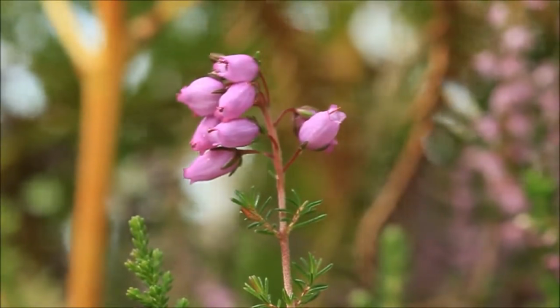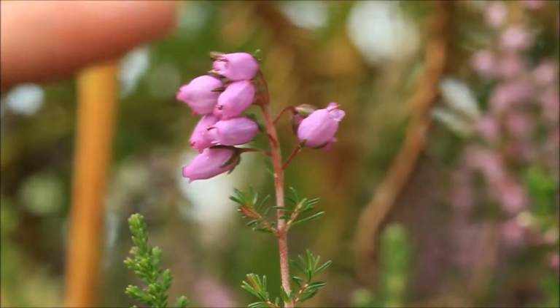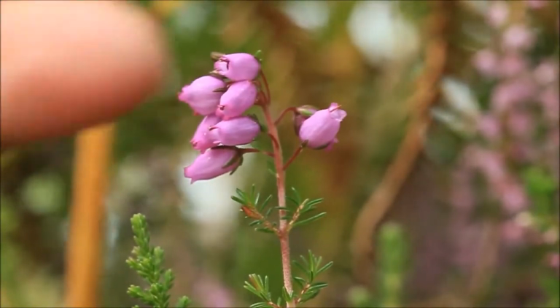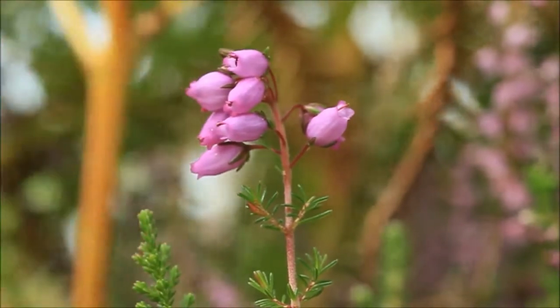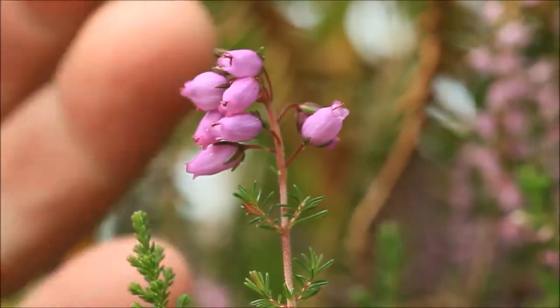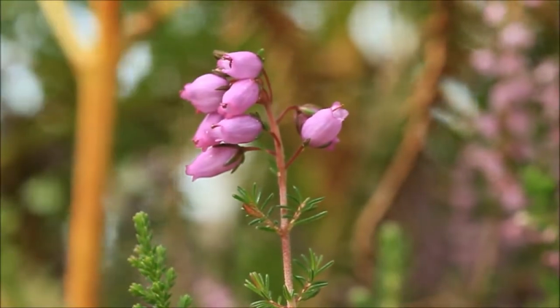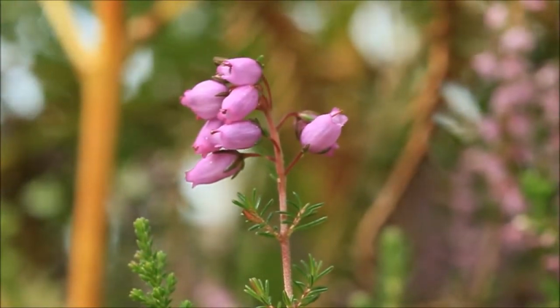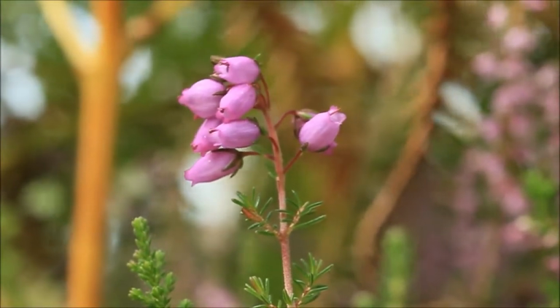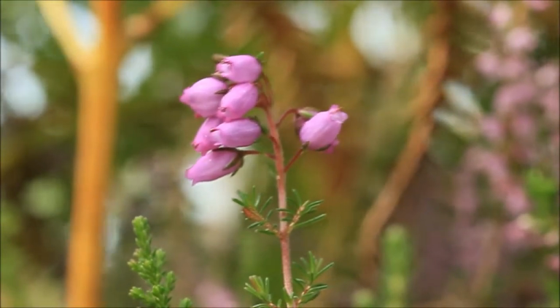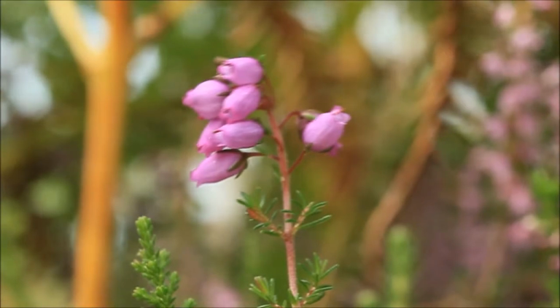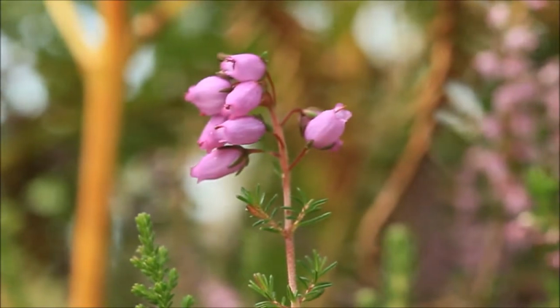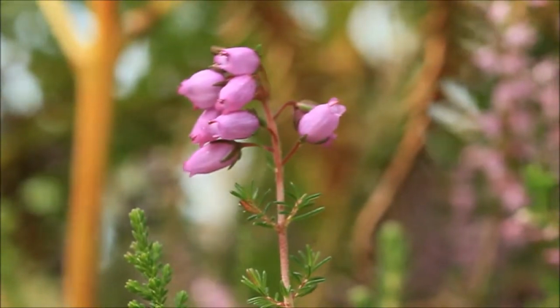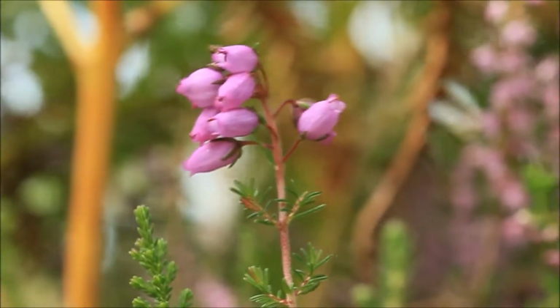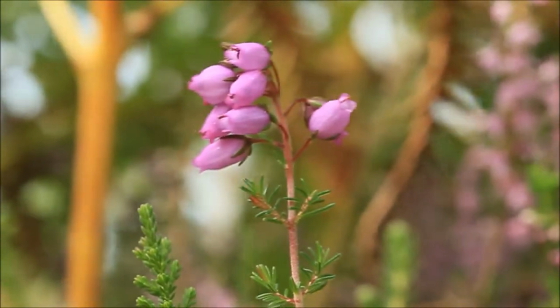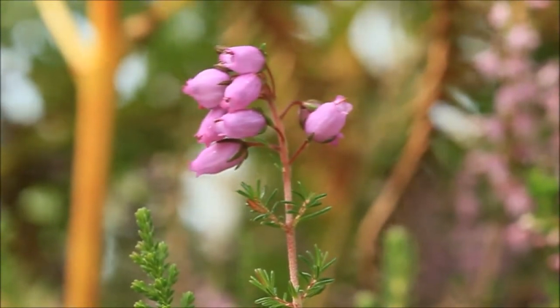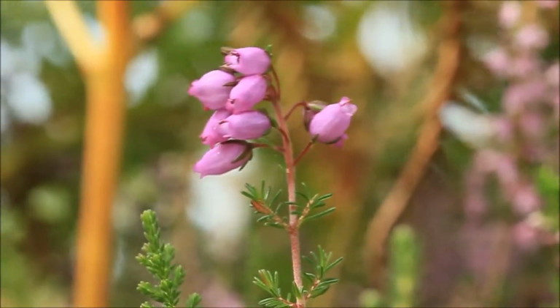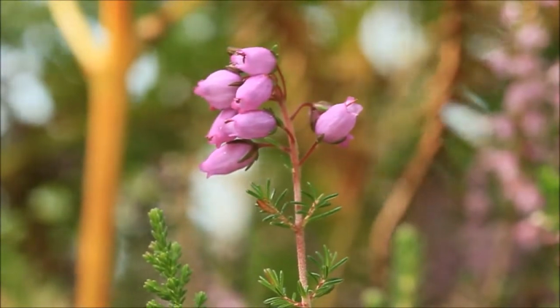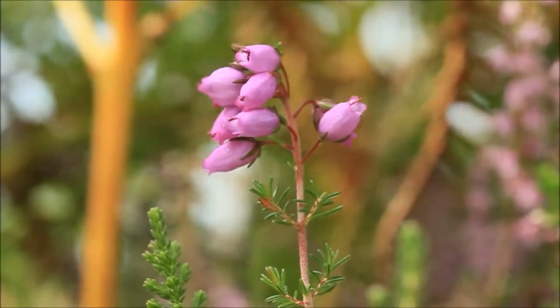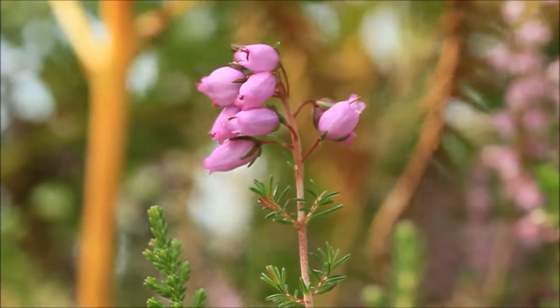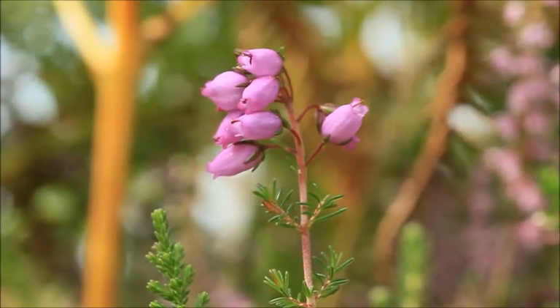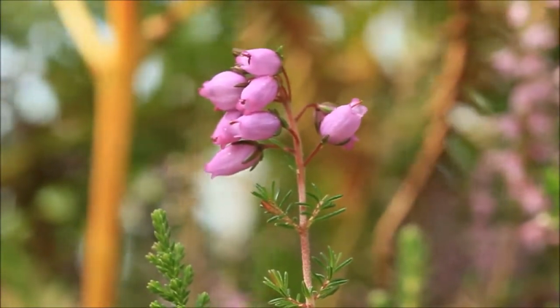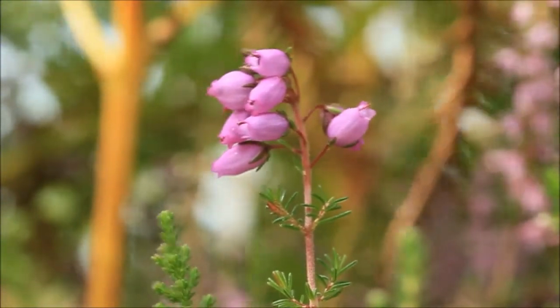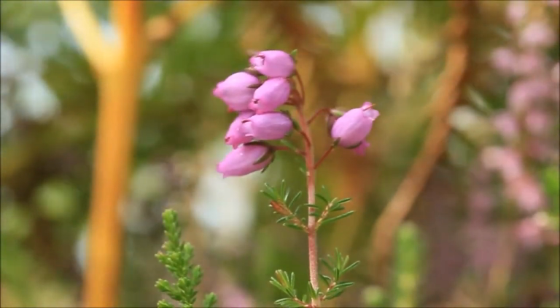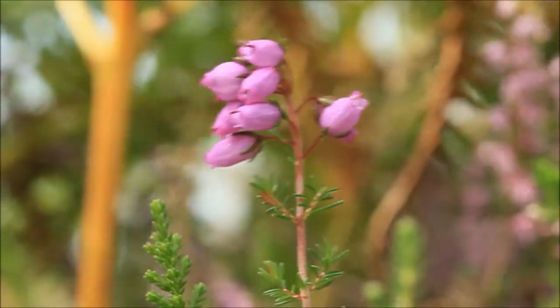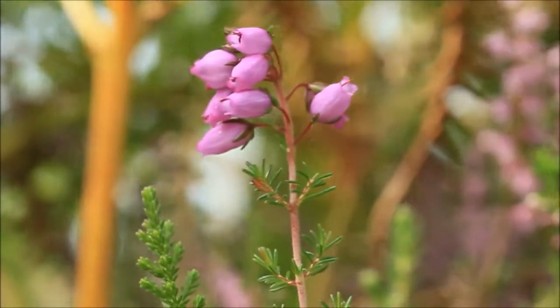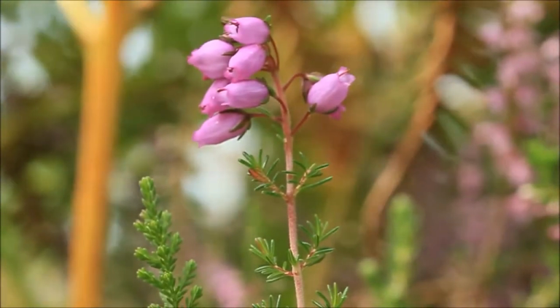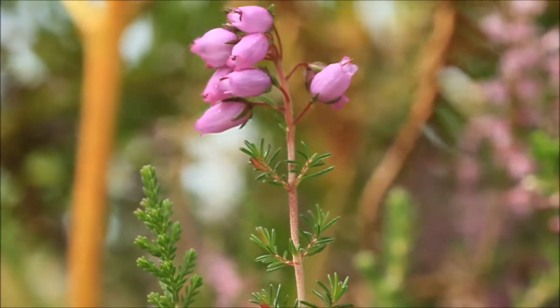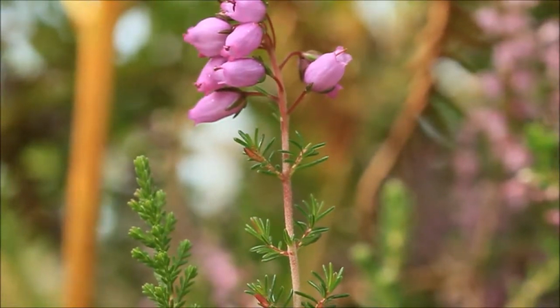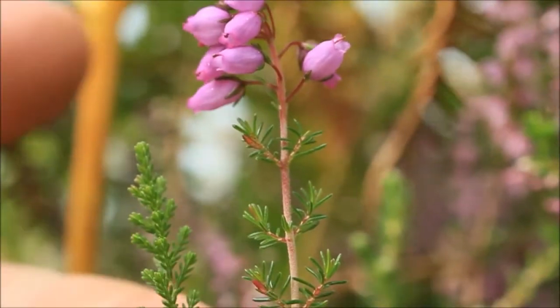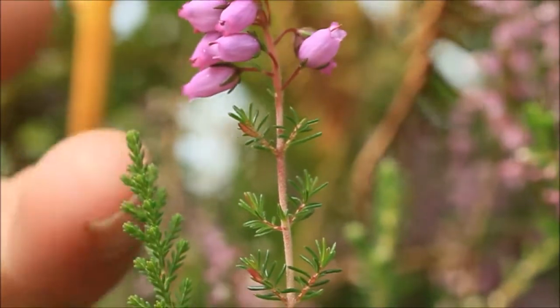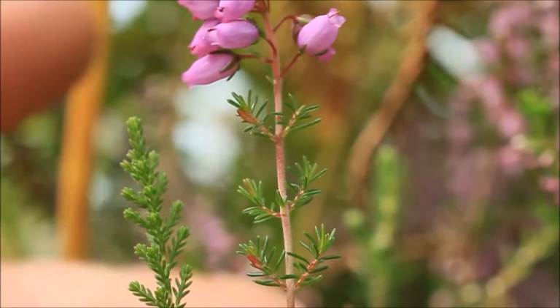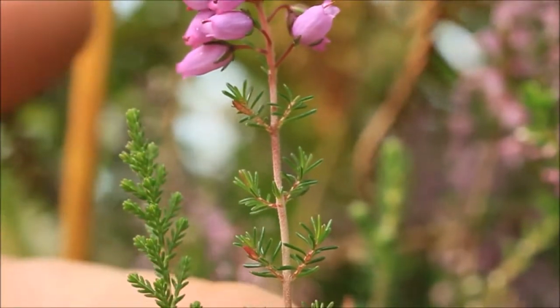The leaves of bell heather are again very distinctive — they're very different from the other heathers. They're almost like a sort of conifer tree; quite spaced out and very needle-like individually.